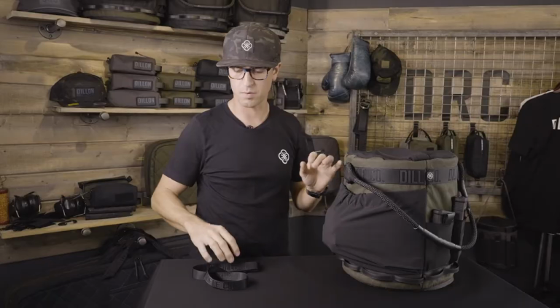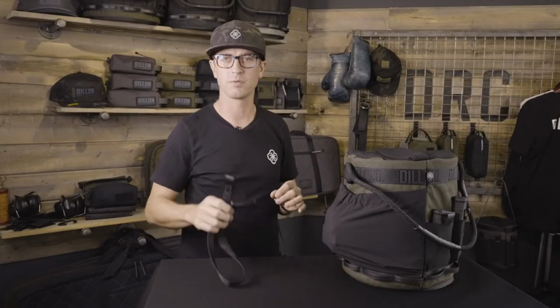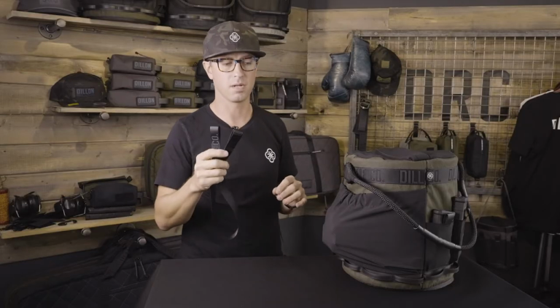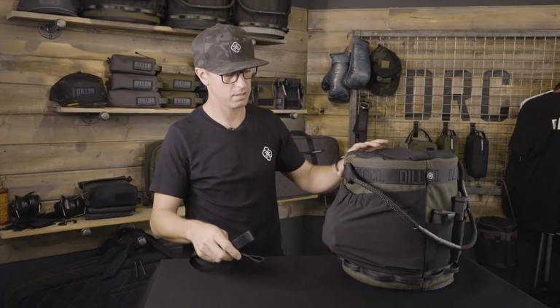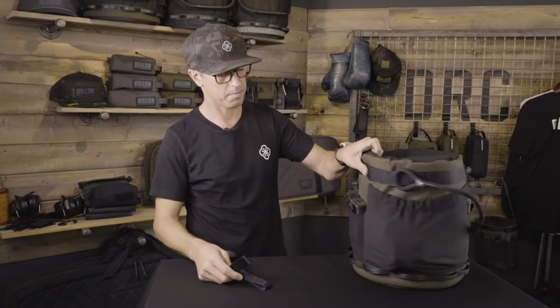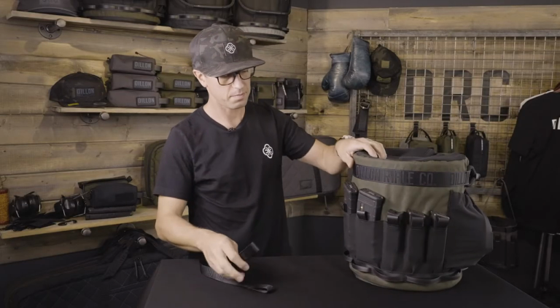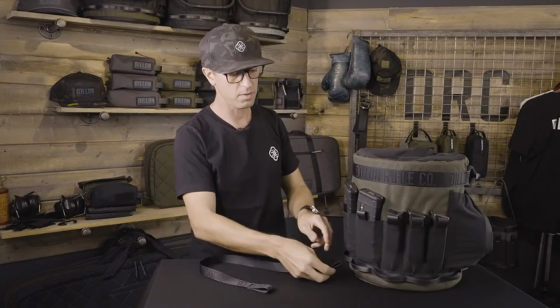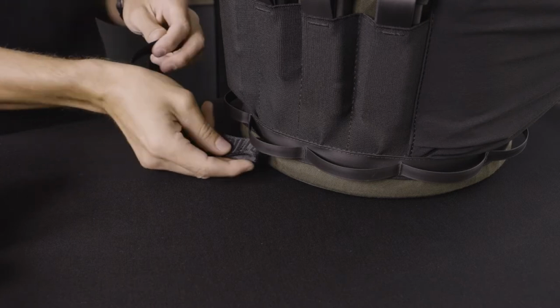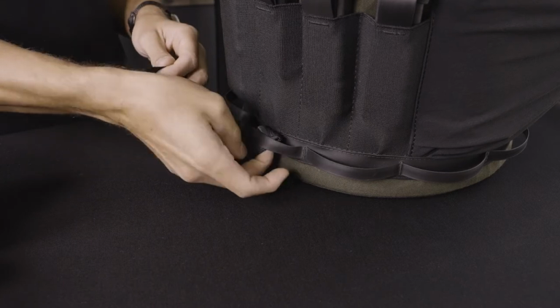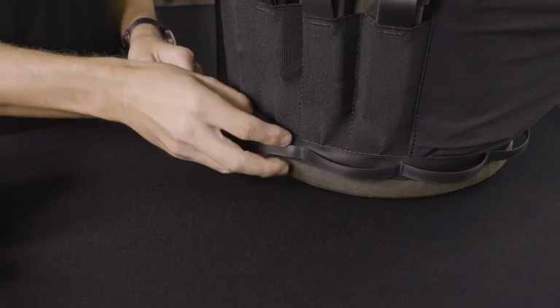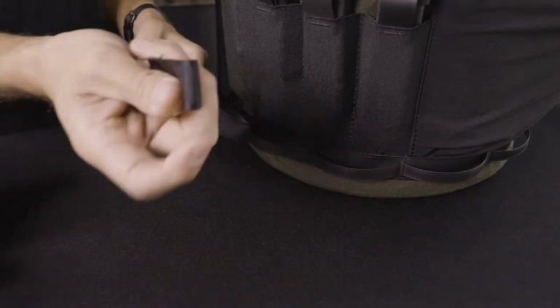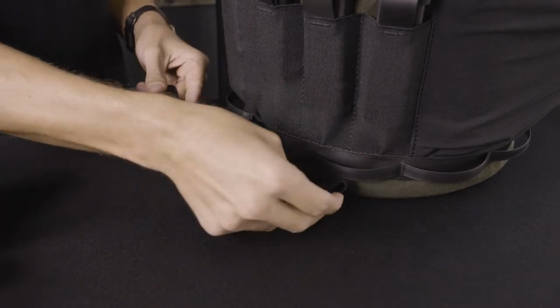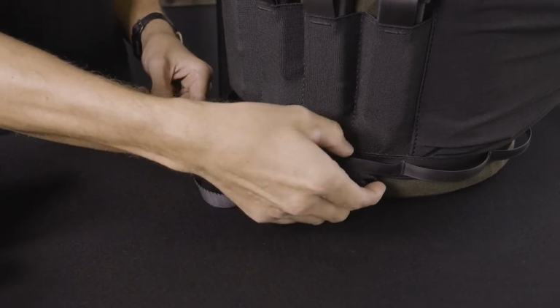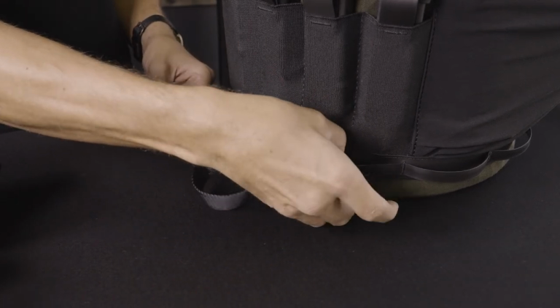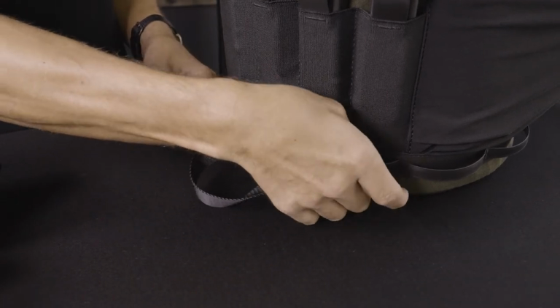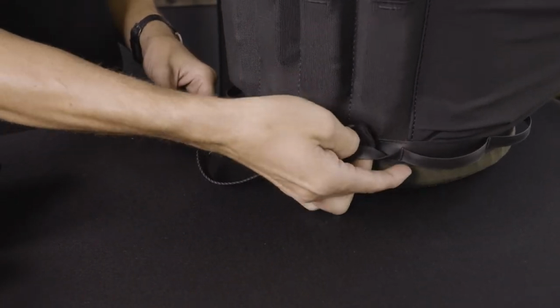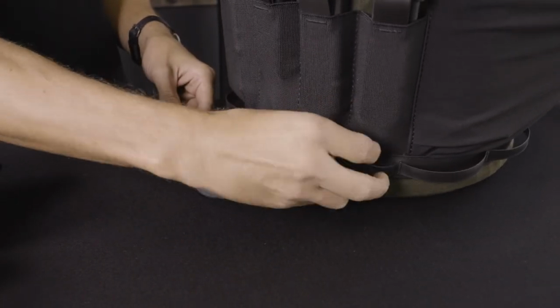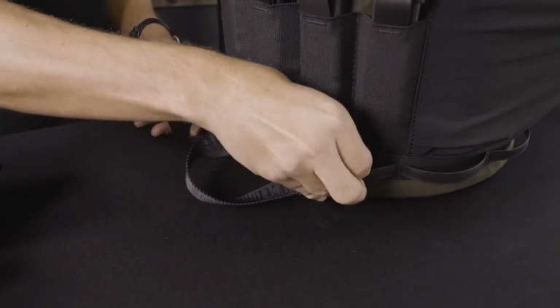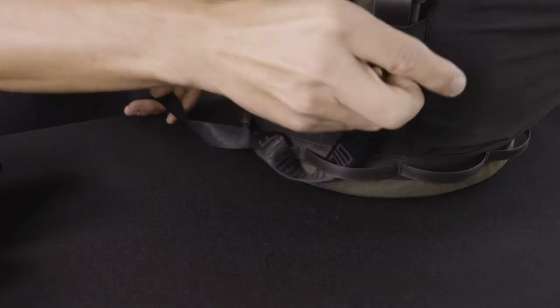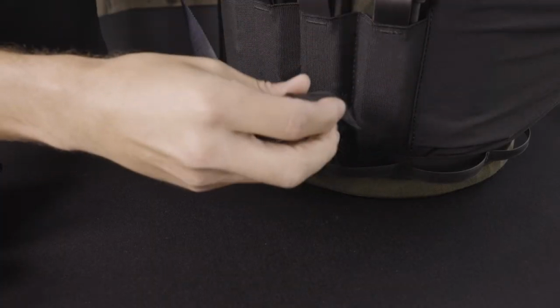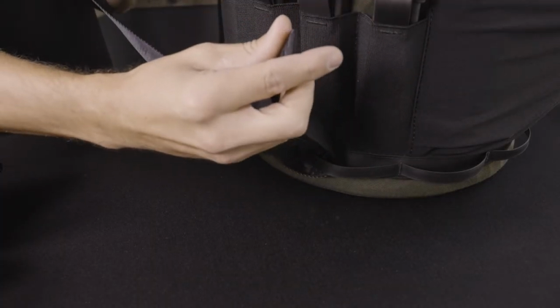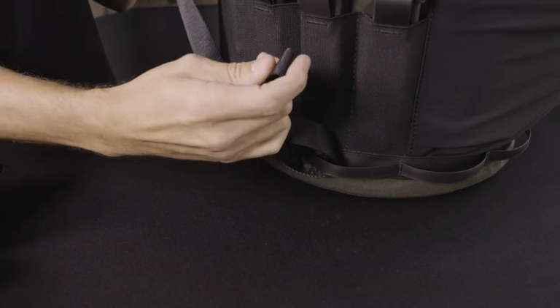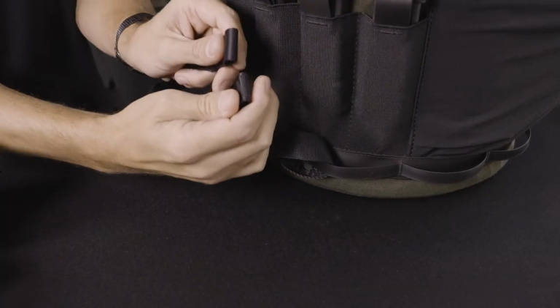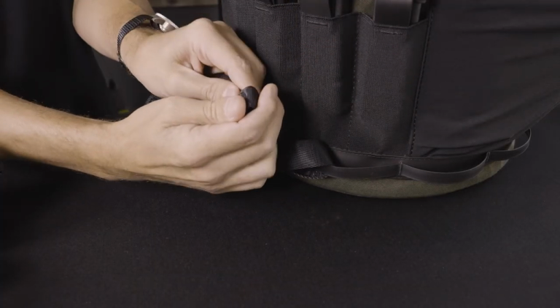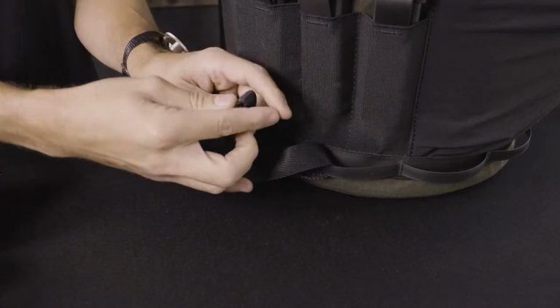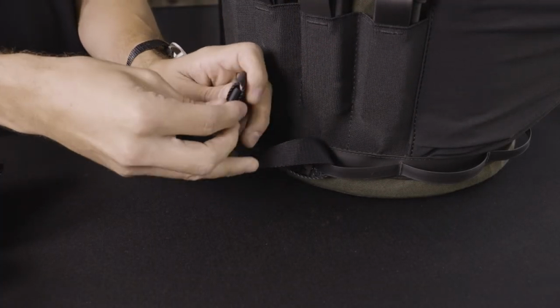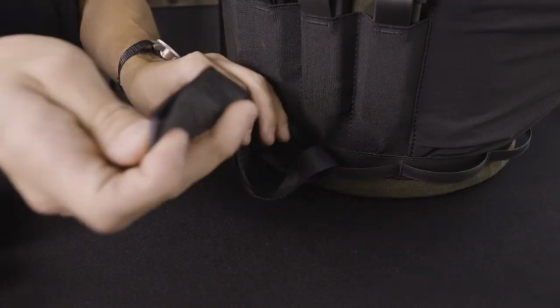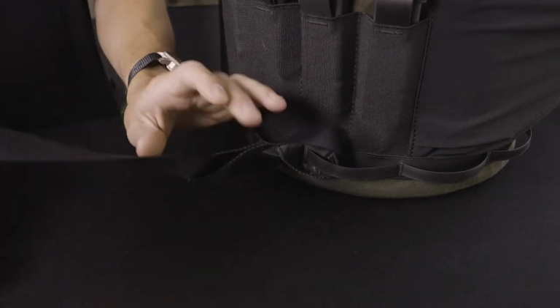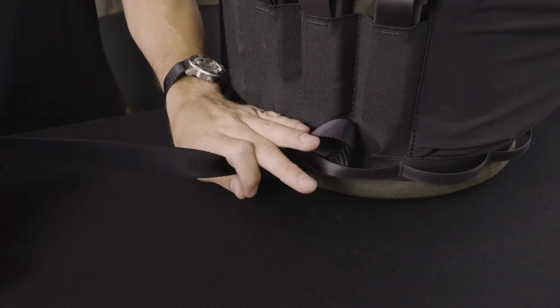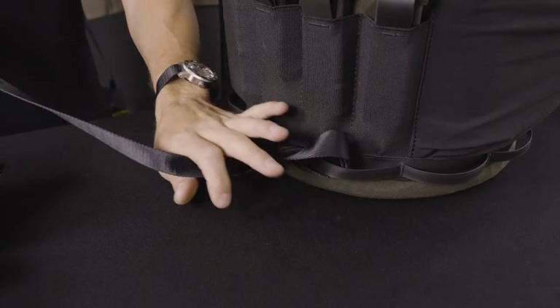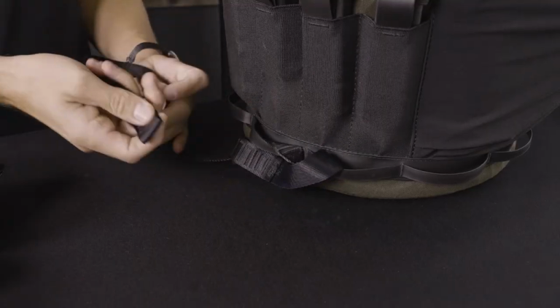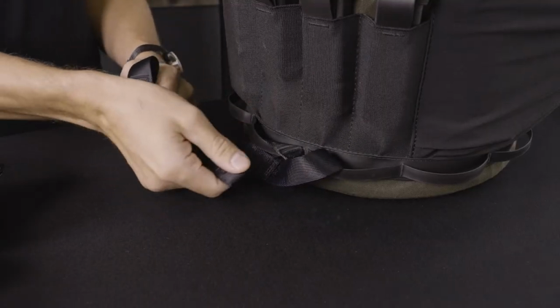We've also included a lashing strap to lash to different vehicle platforms, whether it's a side-by-side or an aircraft. You can loop this through, use a carabiner around the seat leg, and secure this so it can't move around.